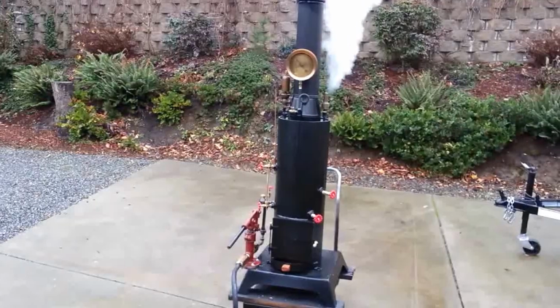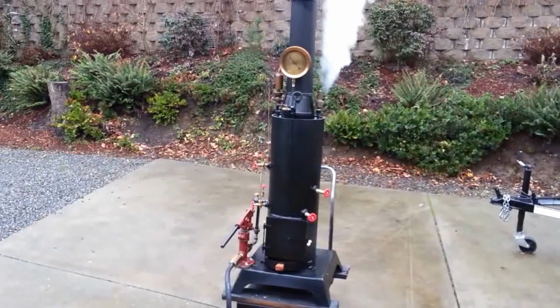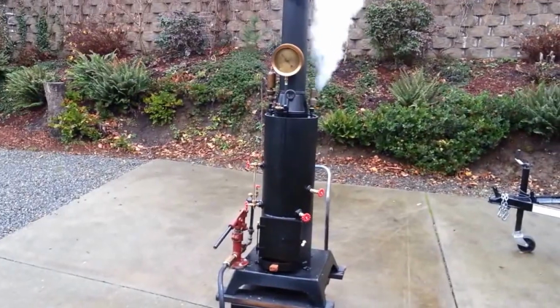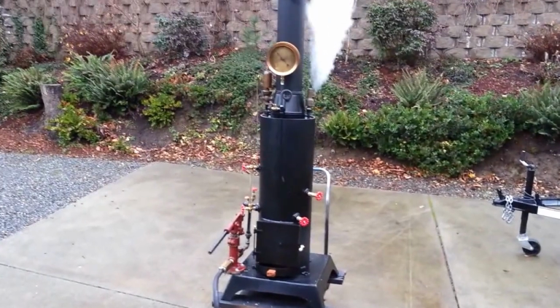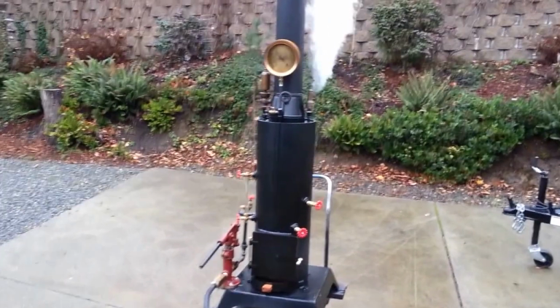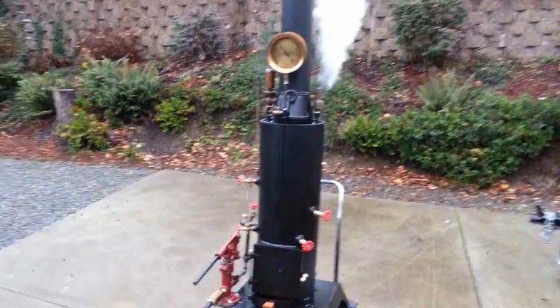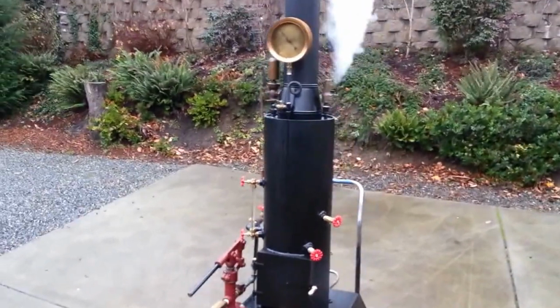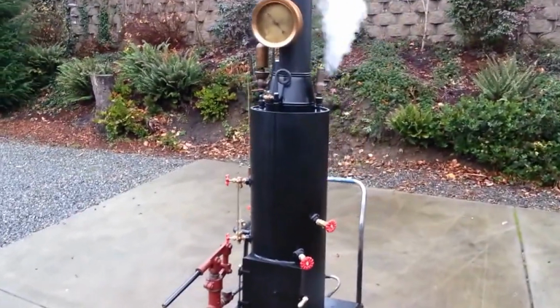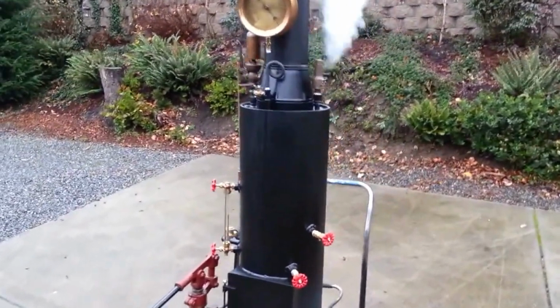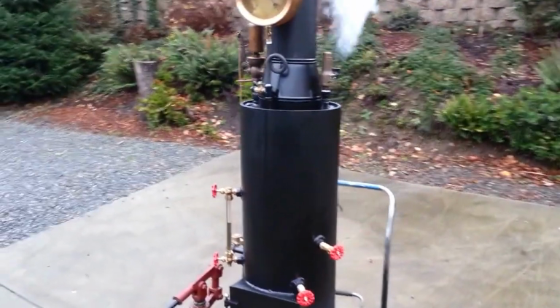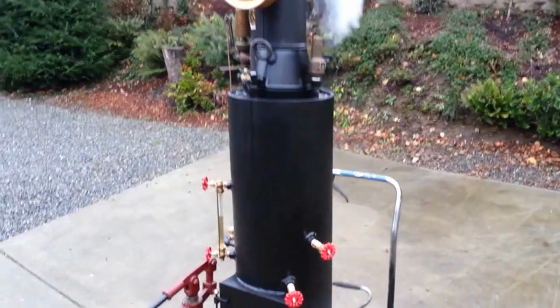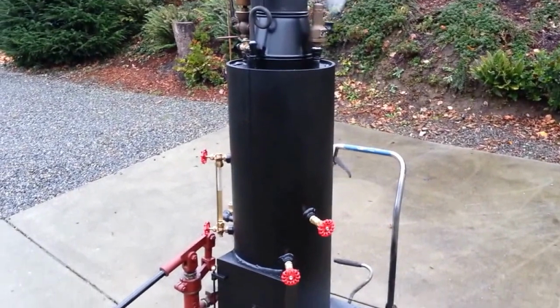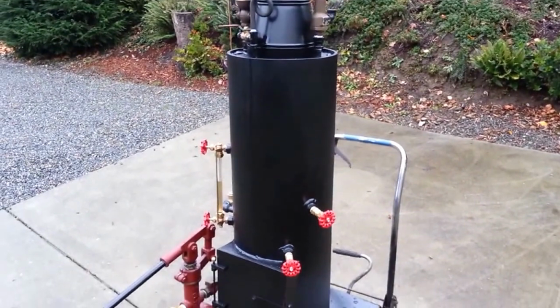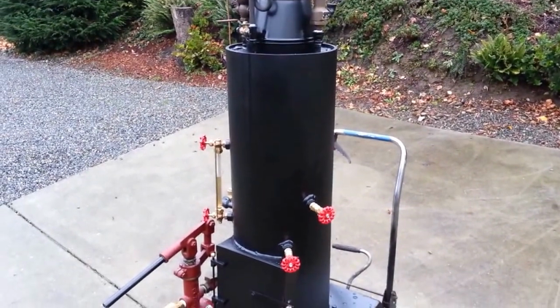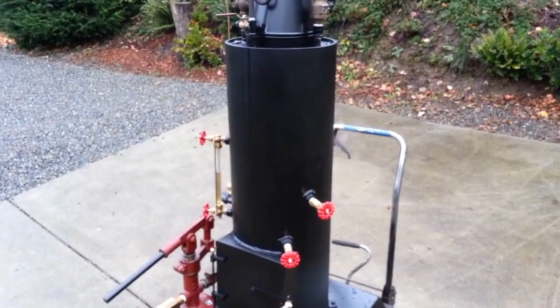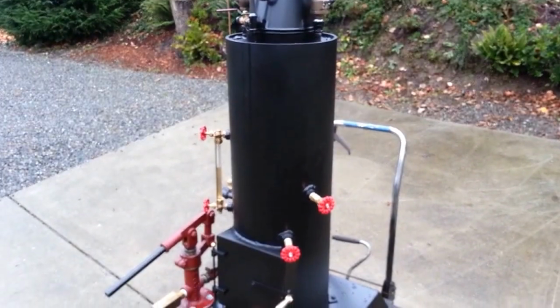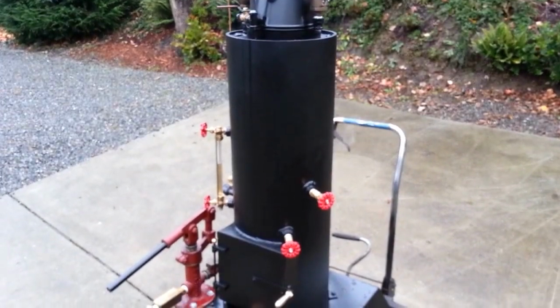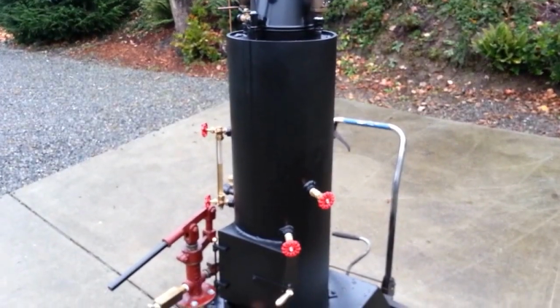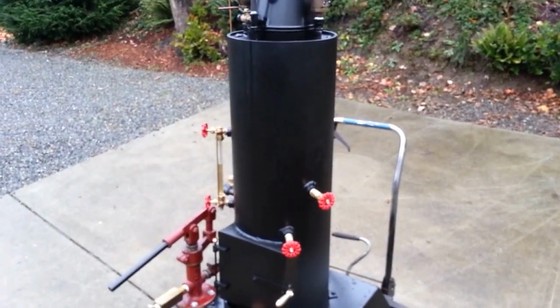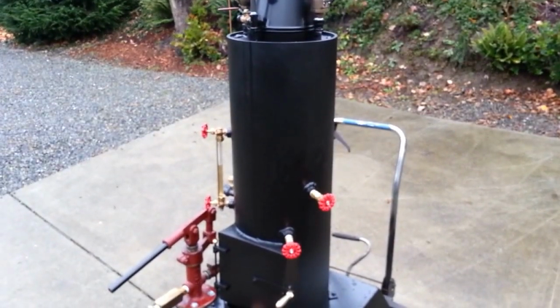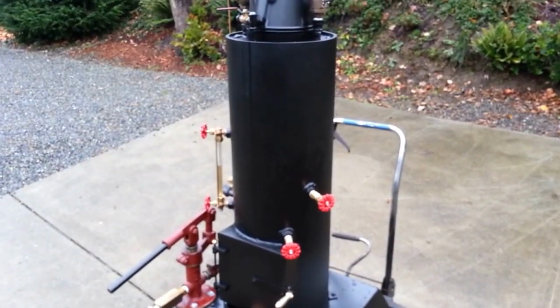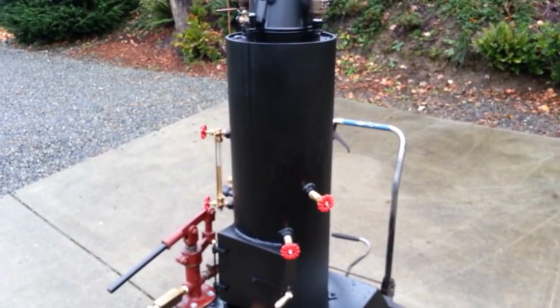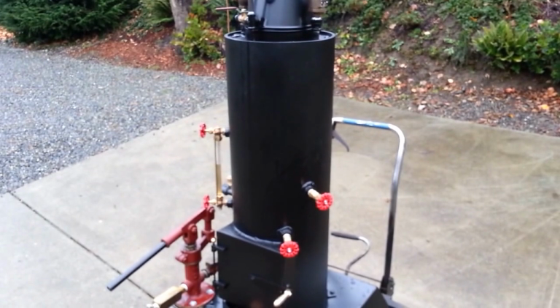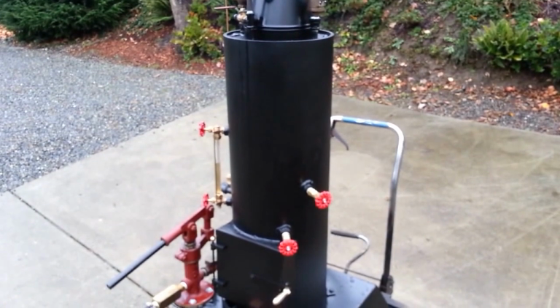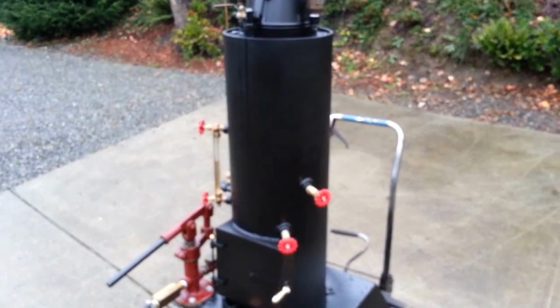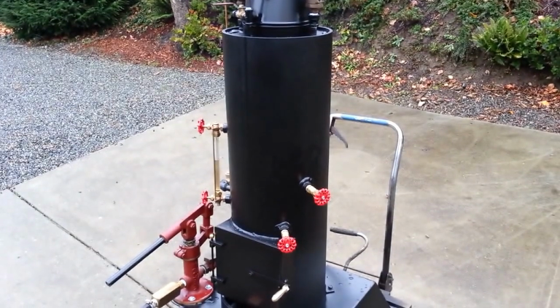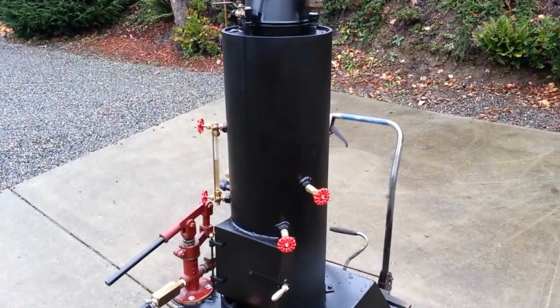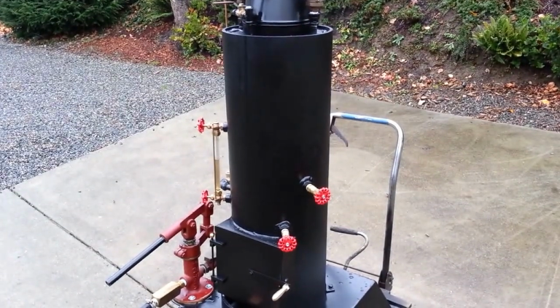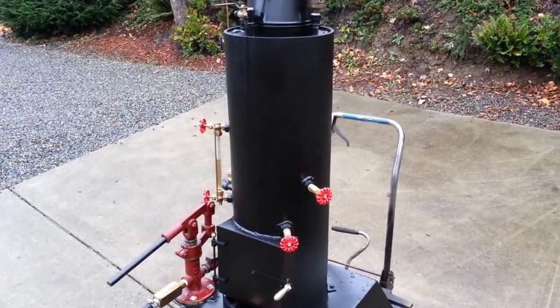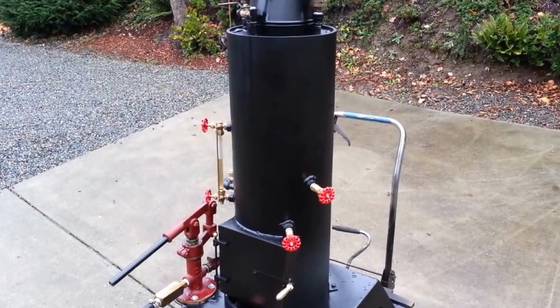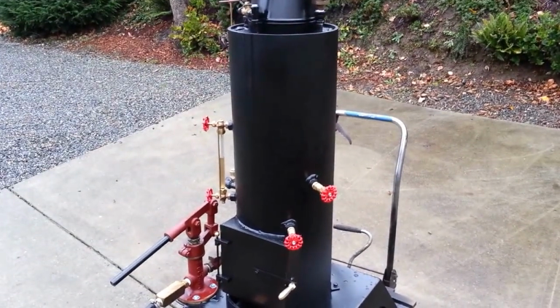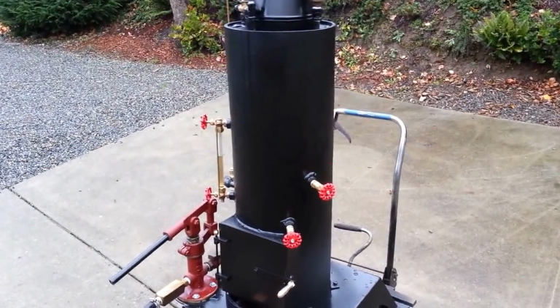Here's my next boiler — the 12-inch boiler. It's 38 inches tall, just the boiler, with a 12-inch diameter. It's got 21 copper tubes rolled in — three-quarter round tubes rolled in.